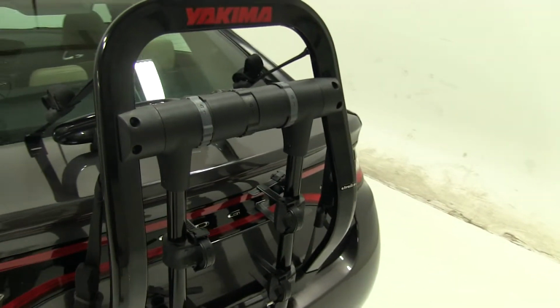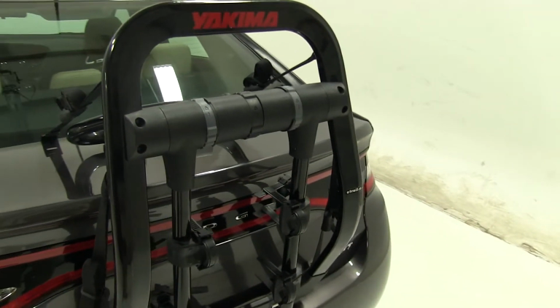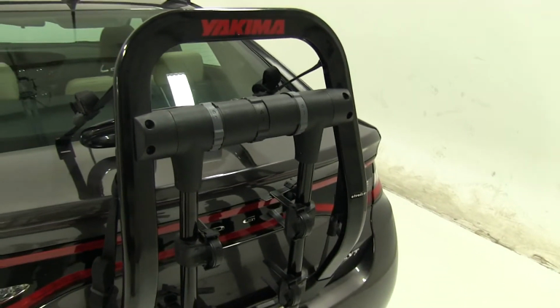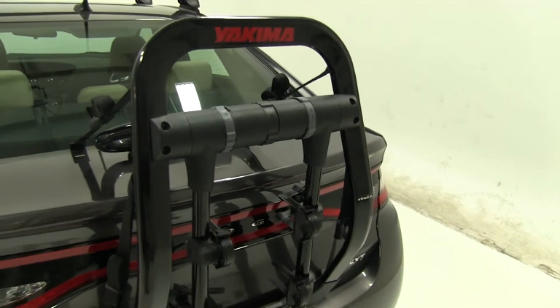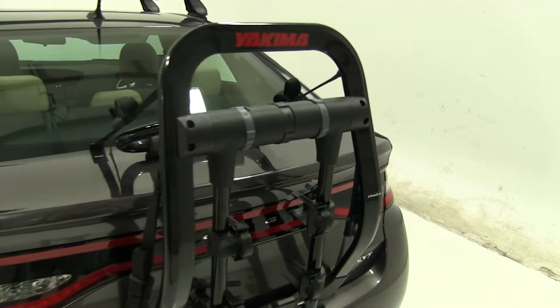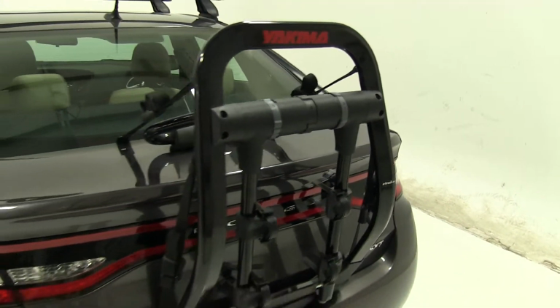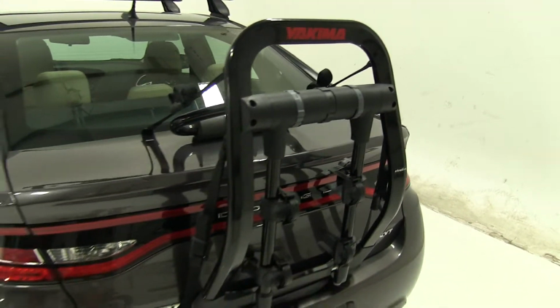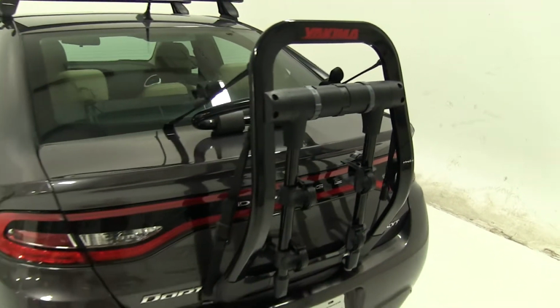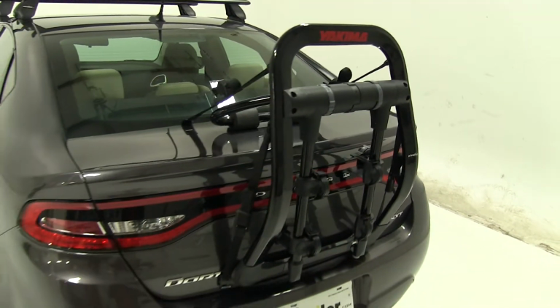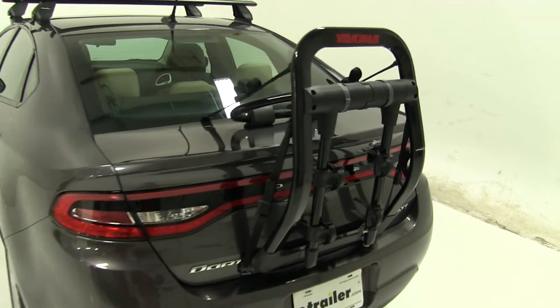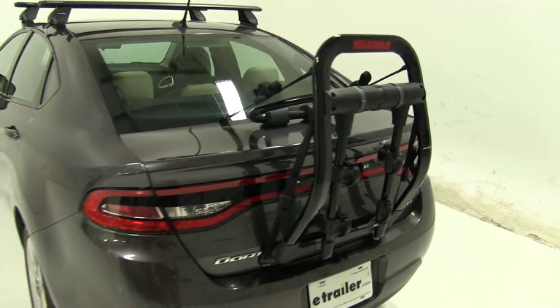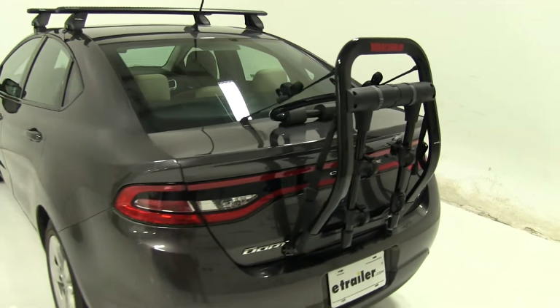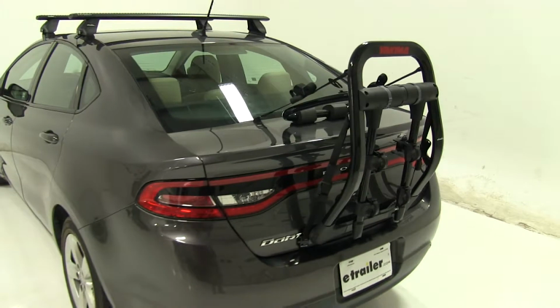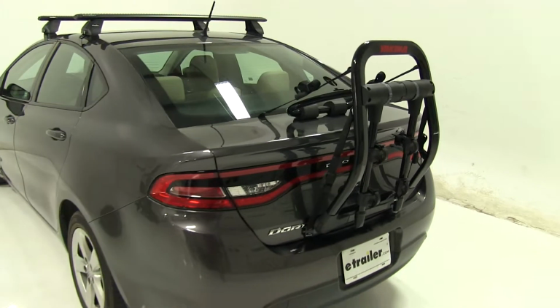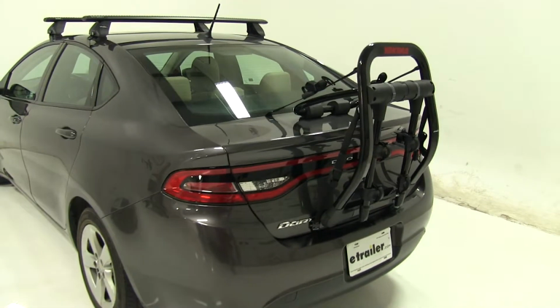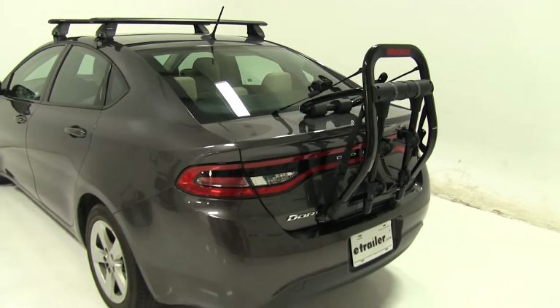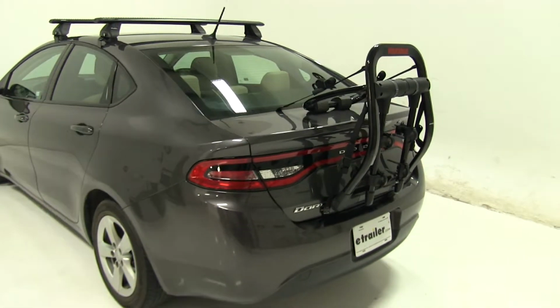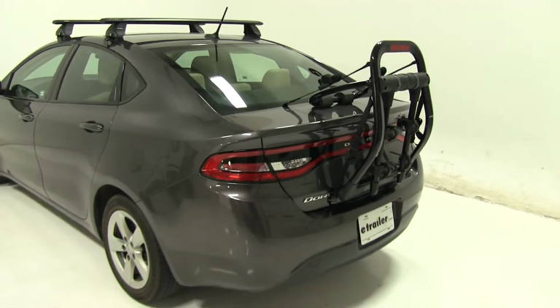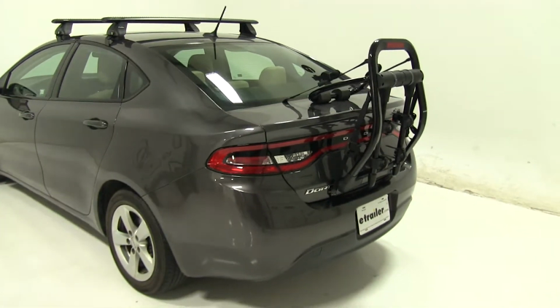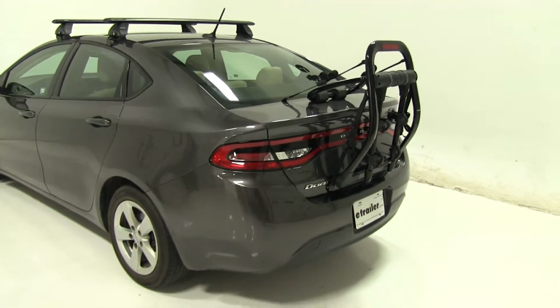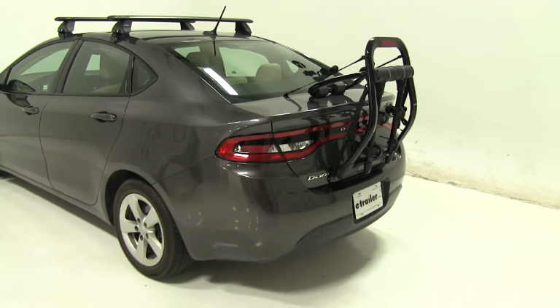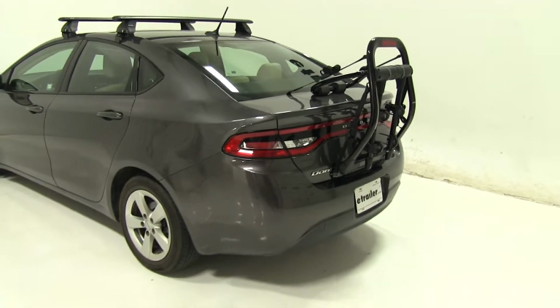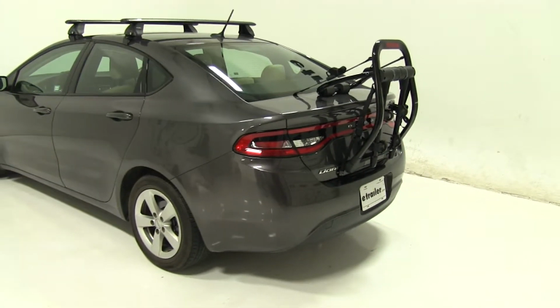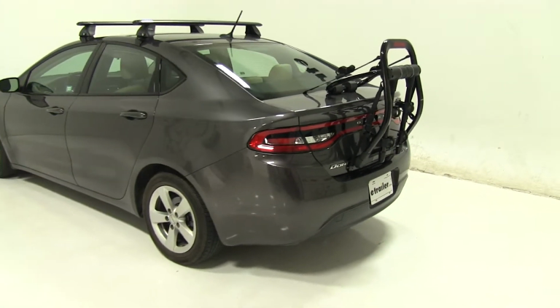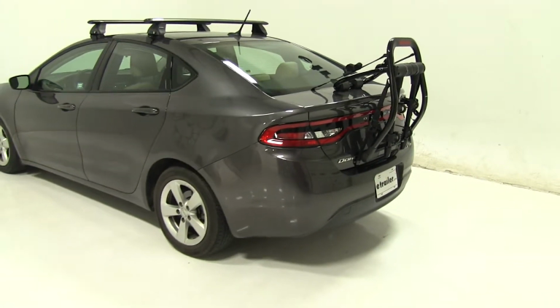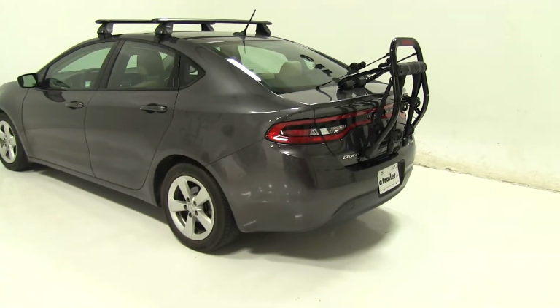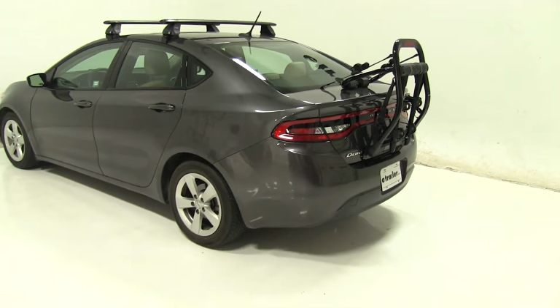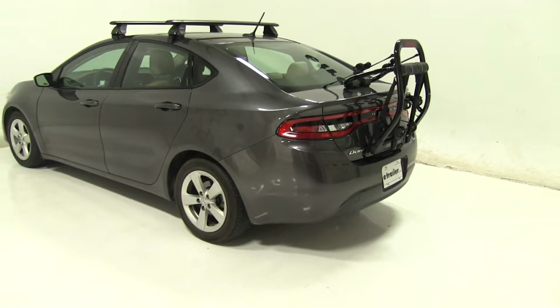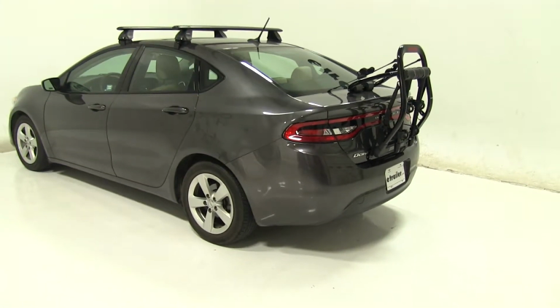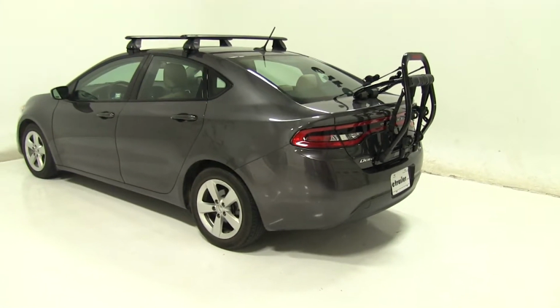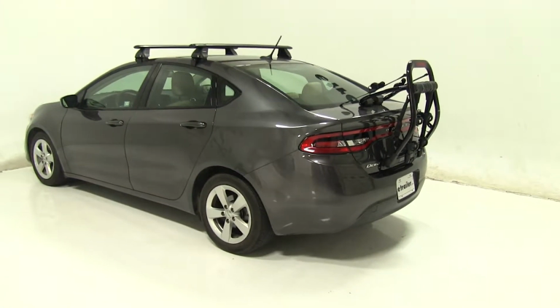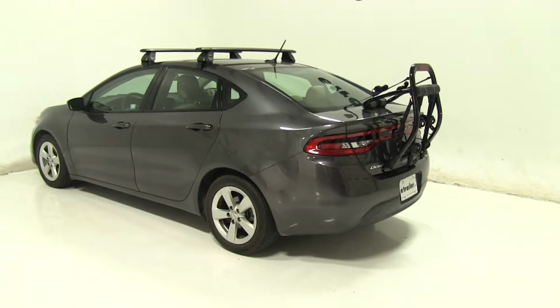So that's going to be our completed look at the Yakima Fullback Trunk Mount 2 Bike Rack, part number Y02634, on our 2016 Dodge Dart.